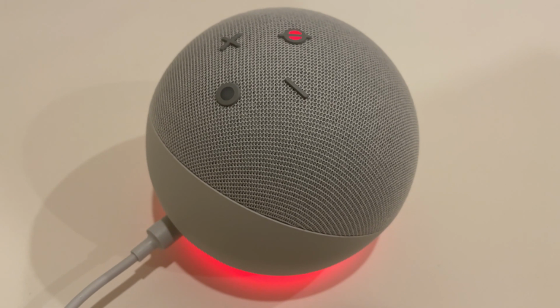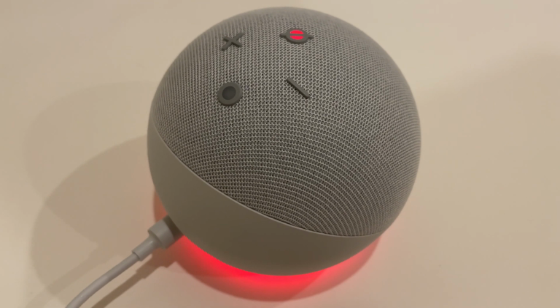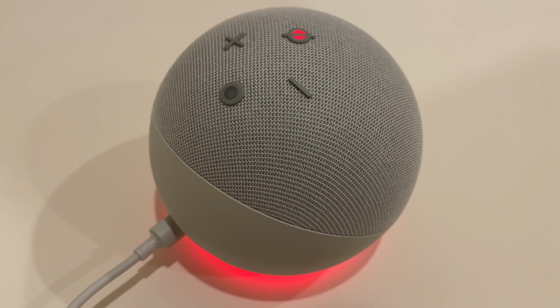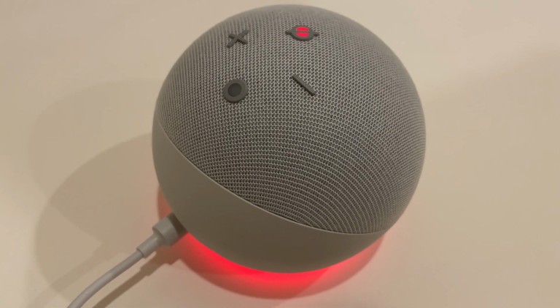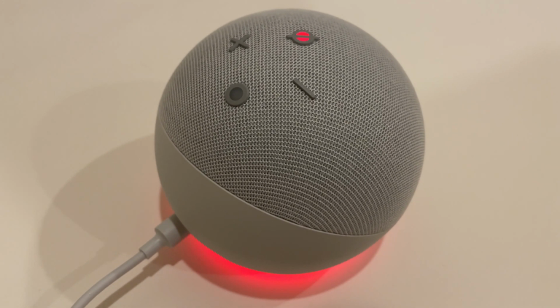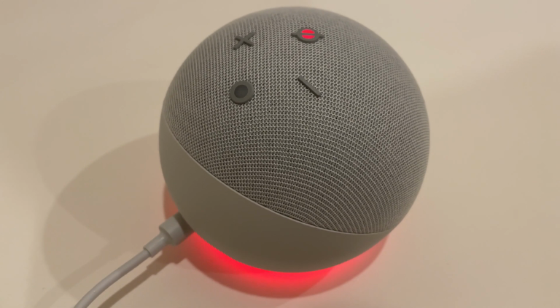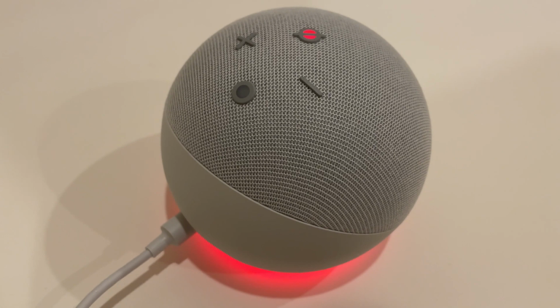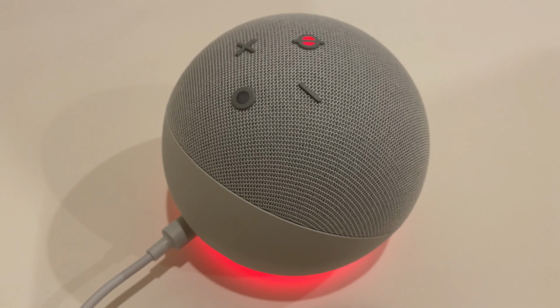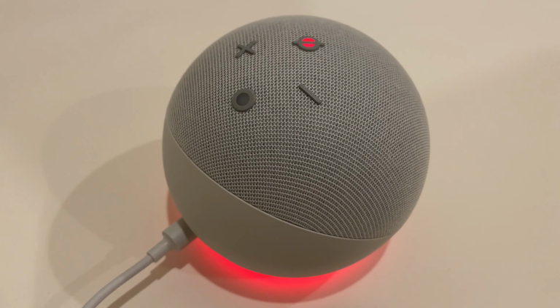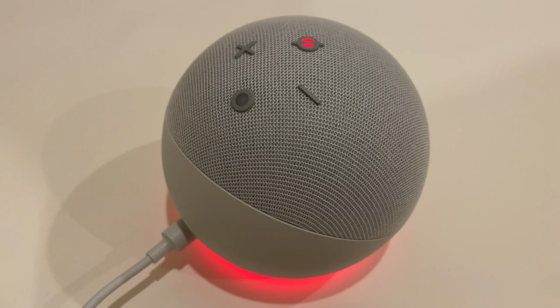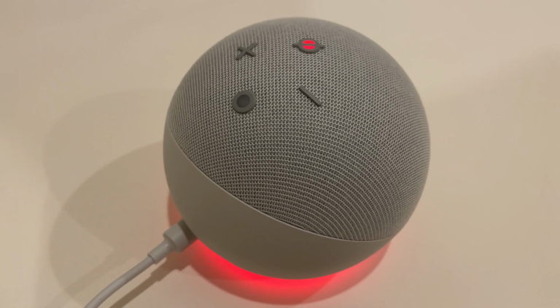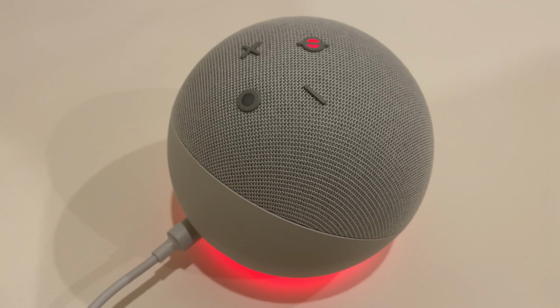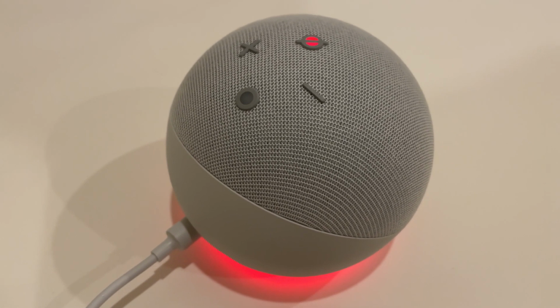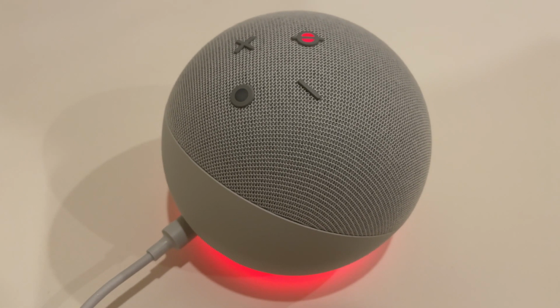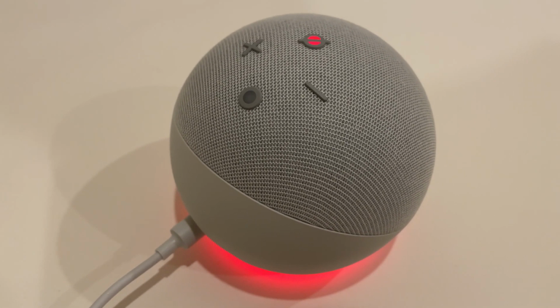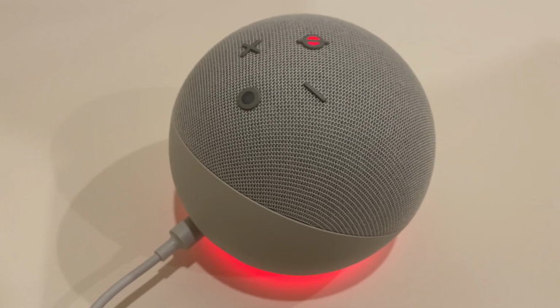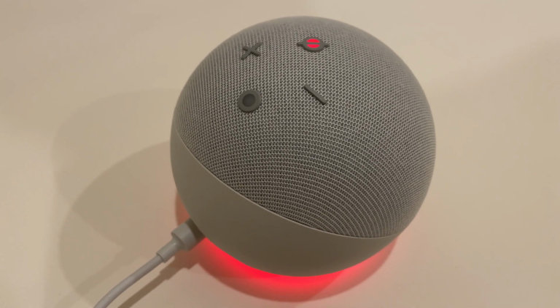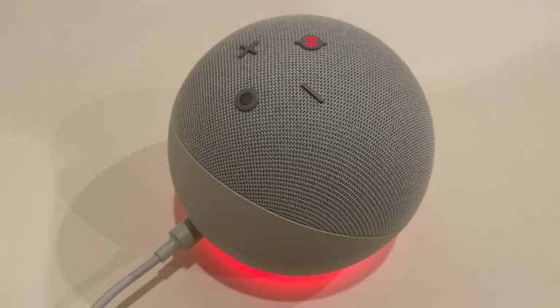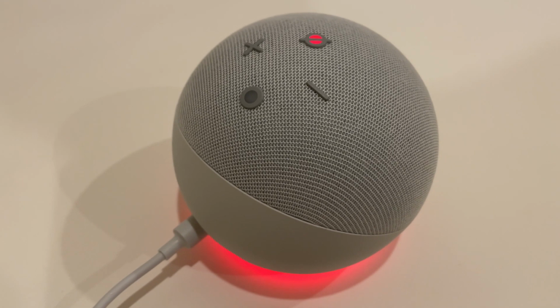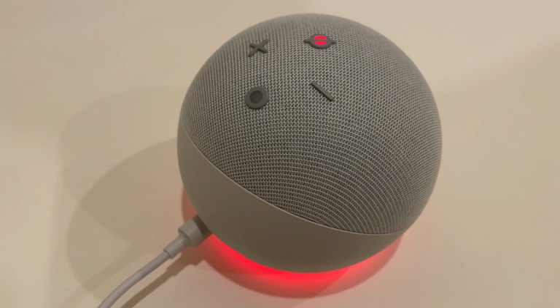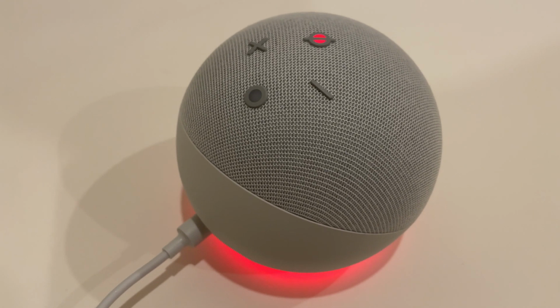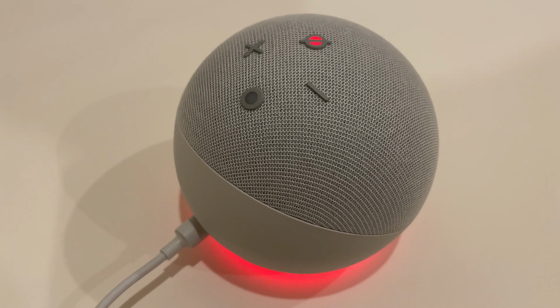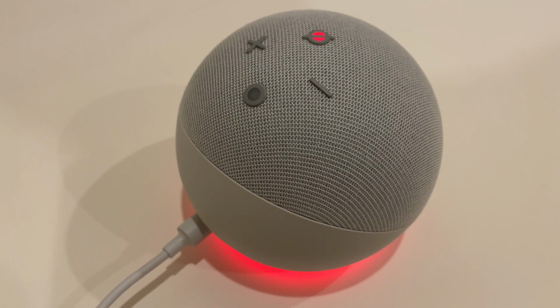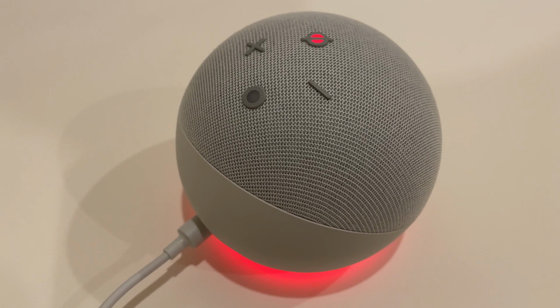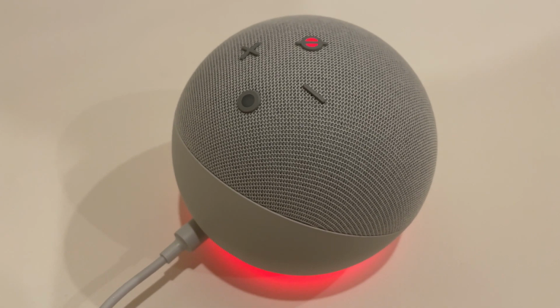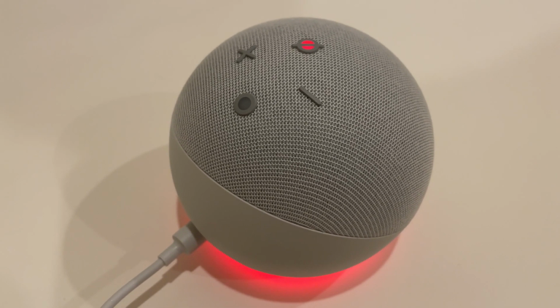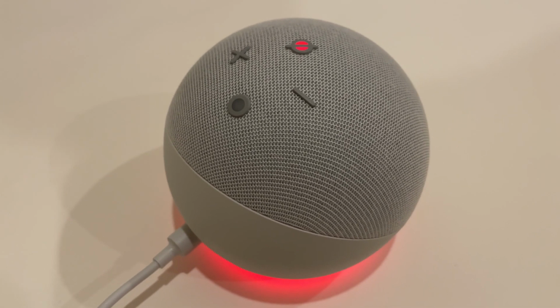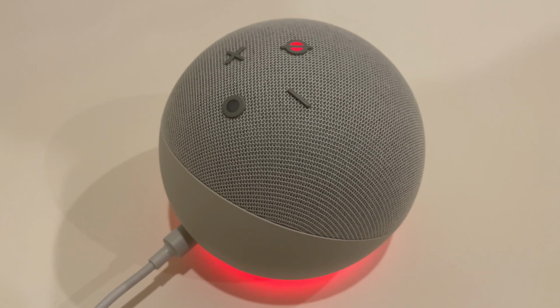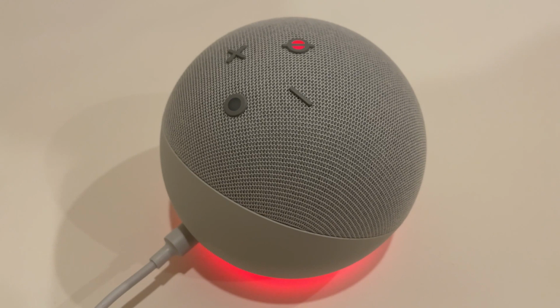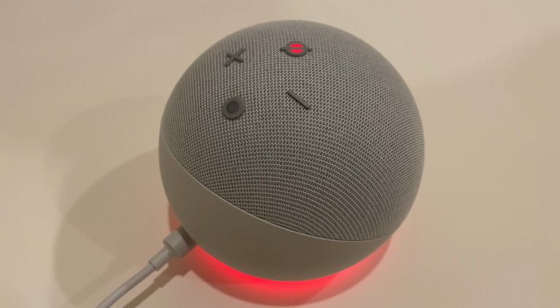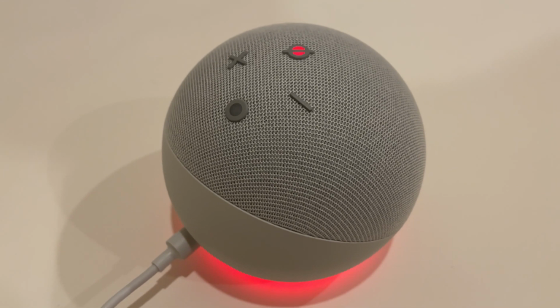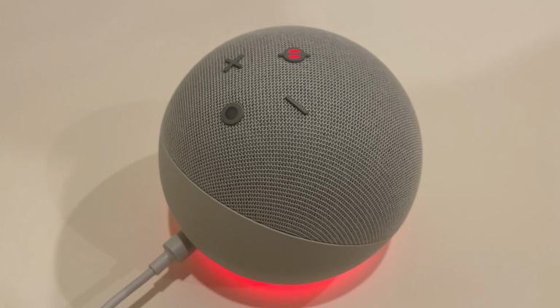Hey guys, welcome back to my channel. In today's video I'll be showing you how to put your Echo Dot fourth generation into setup mode. You'll want to do this if you want to change the account that your Echo Dot is linked to. So let's get started.